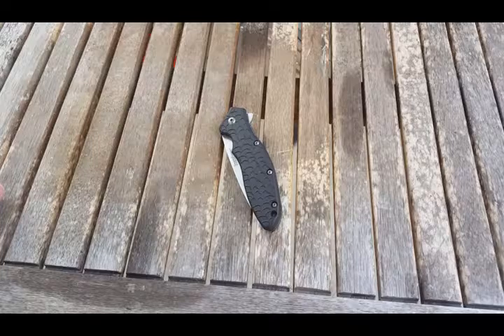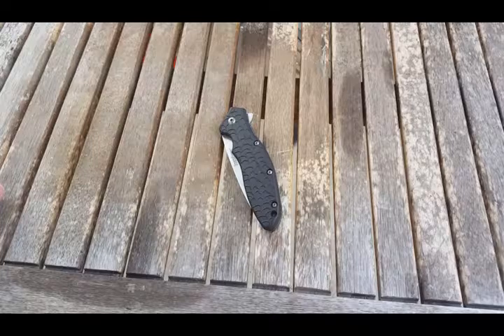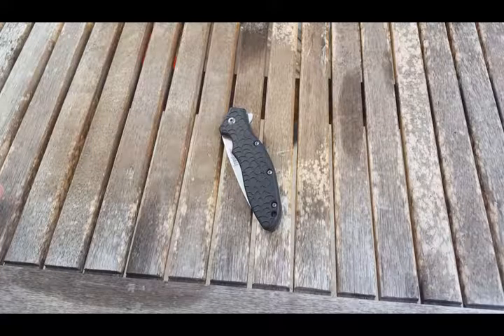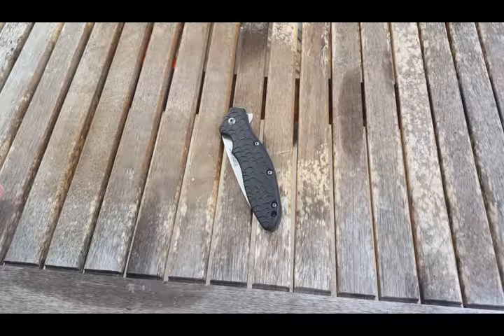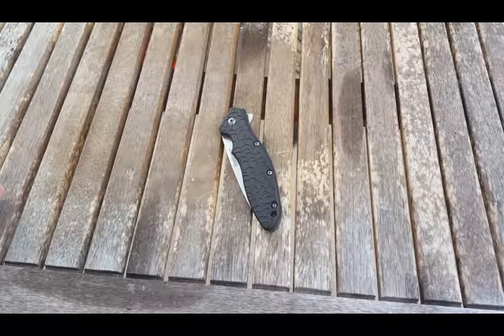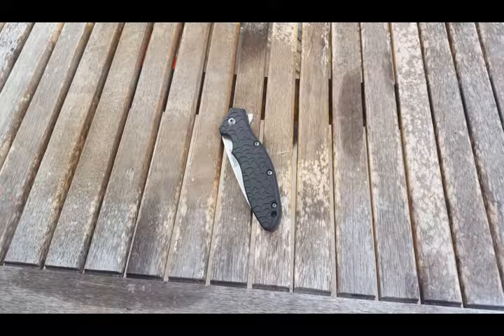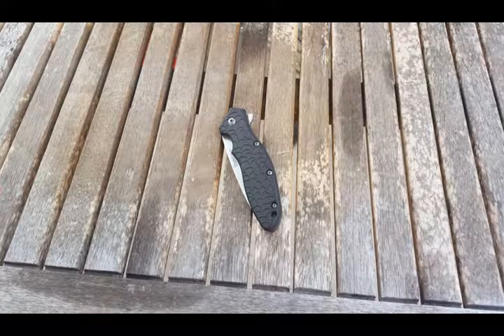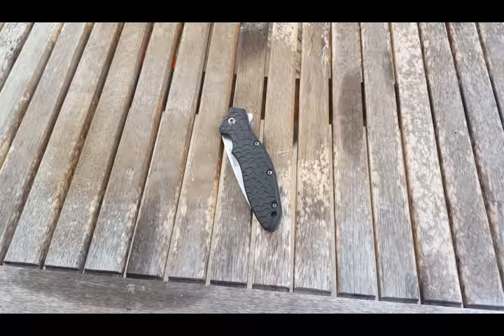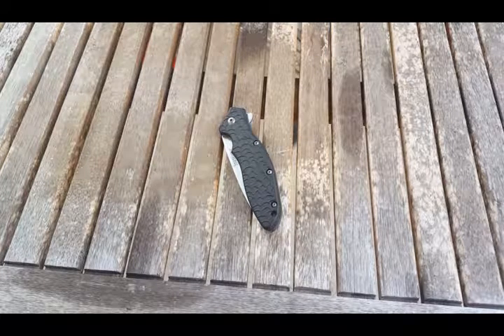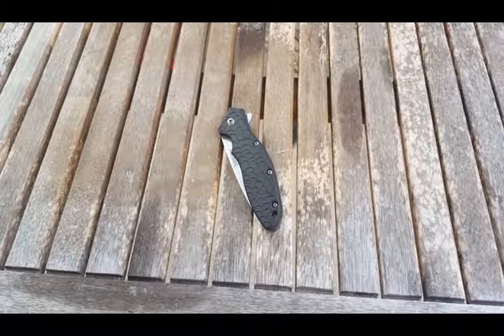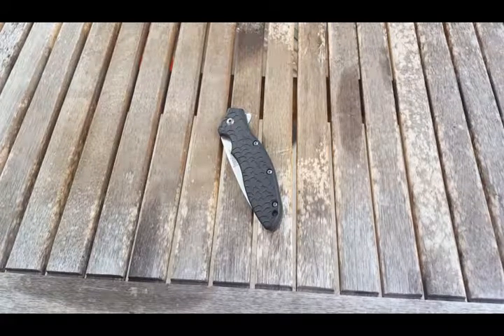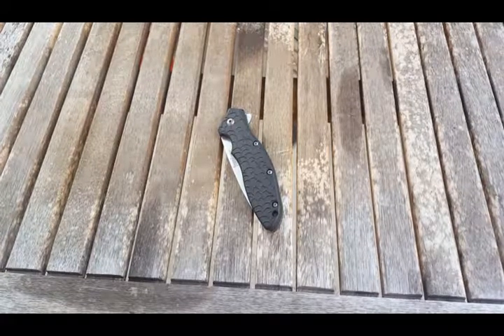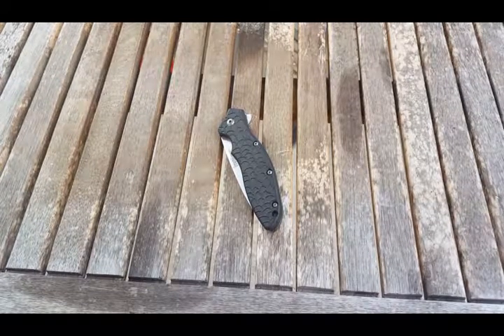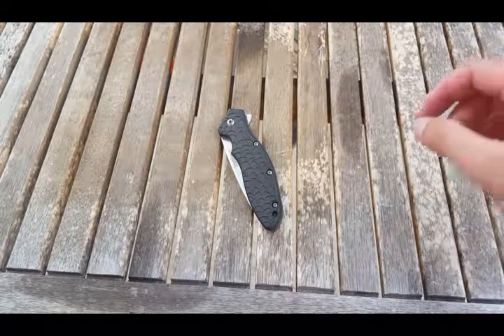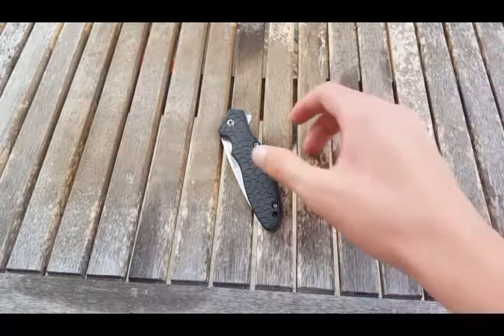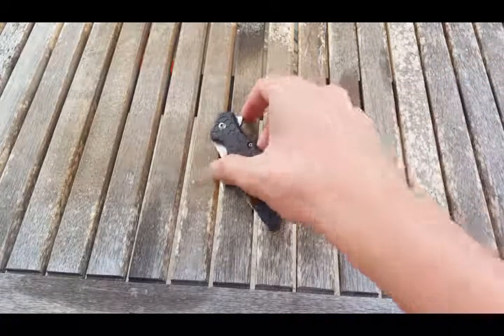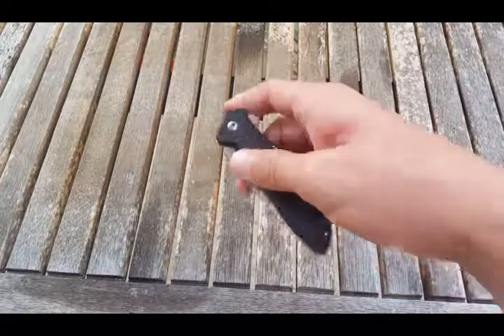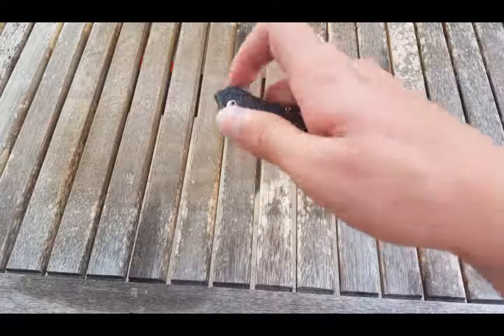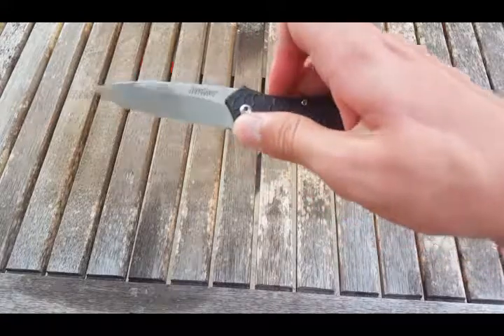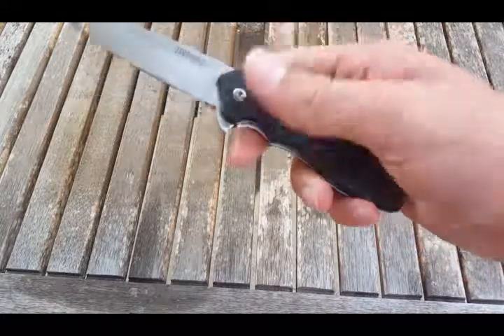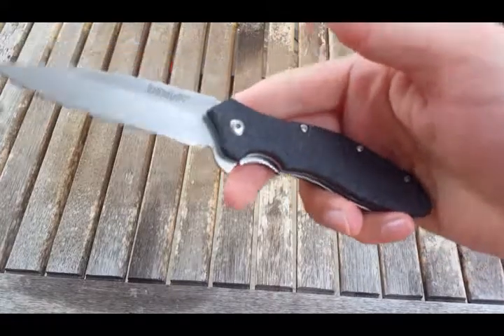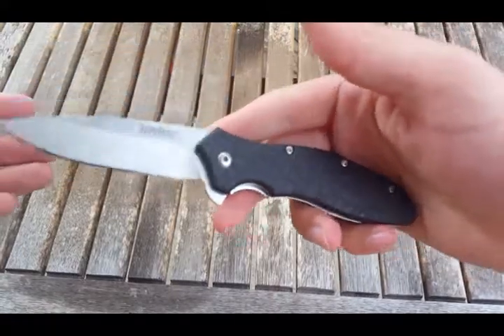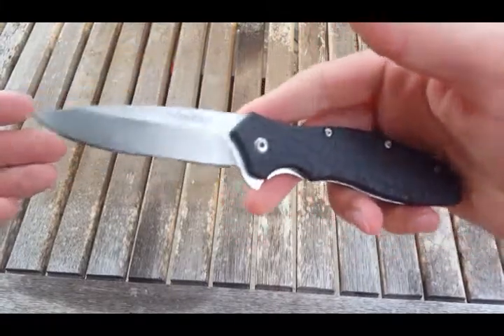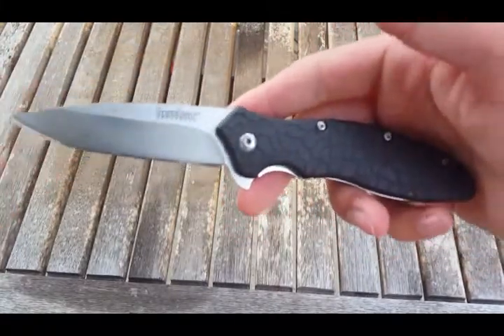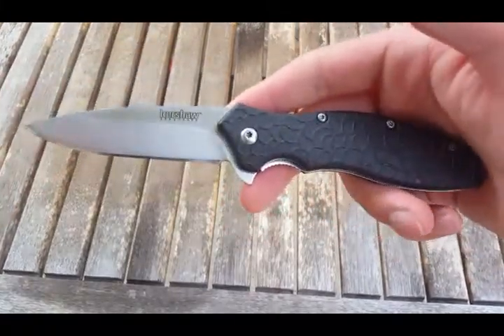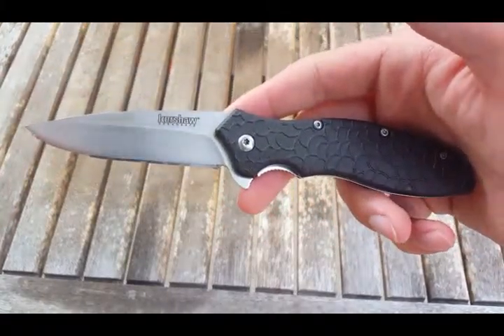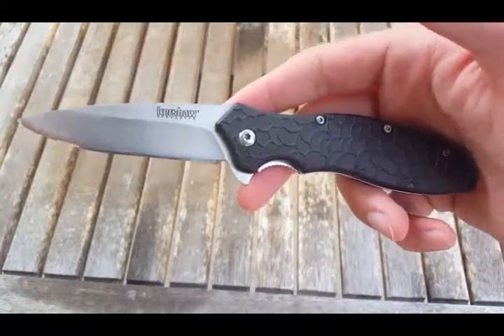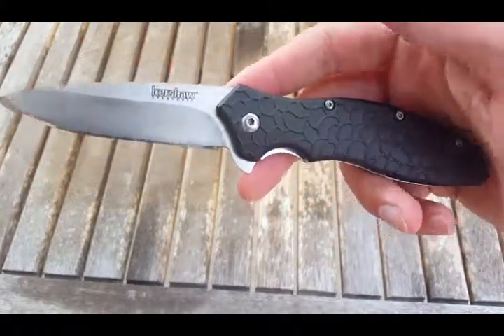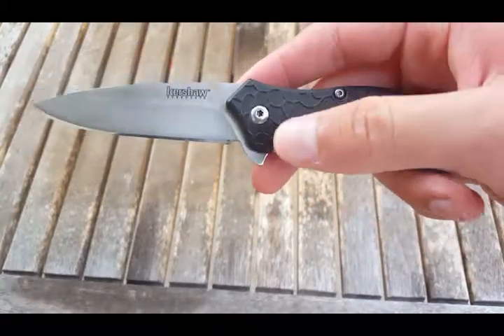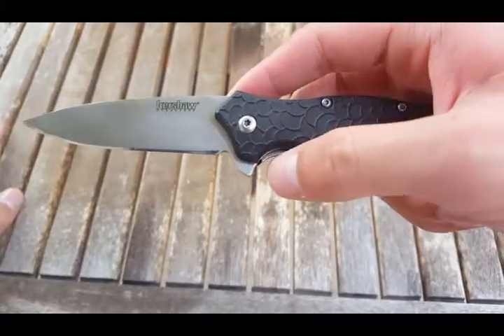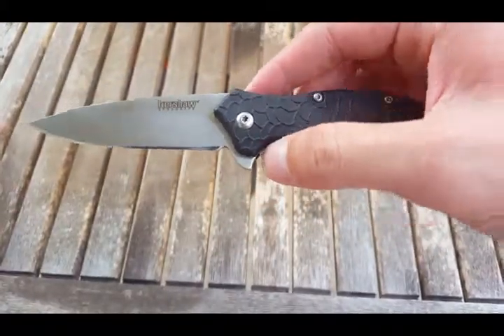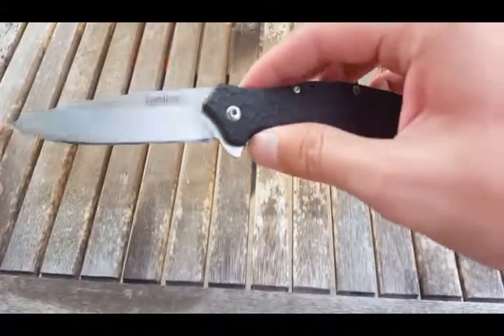Hello everybody, welcome to another knife overview. This time I've got a more inexpensive knife to show you today — that is the Kershaw Oh So Sweet.